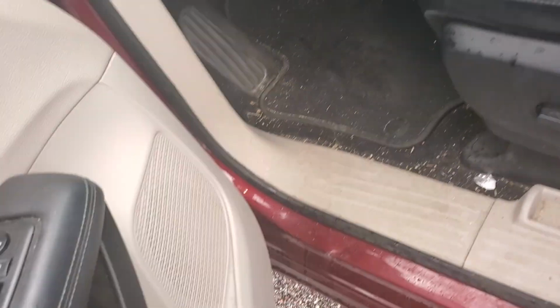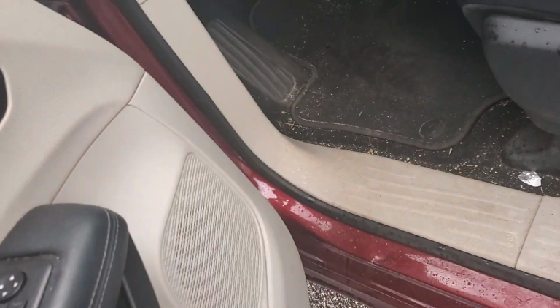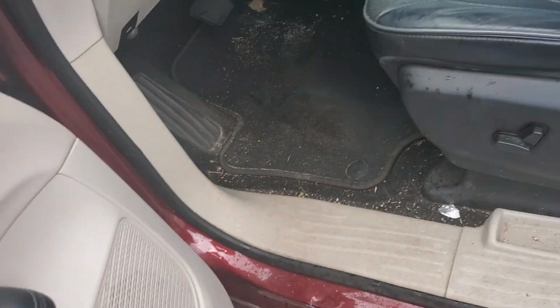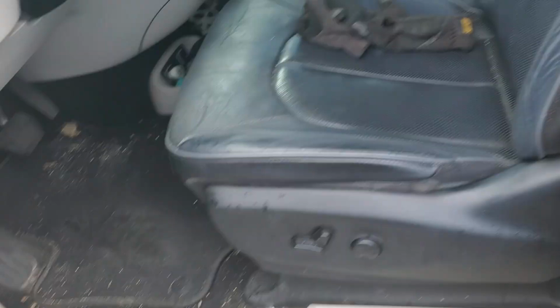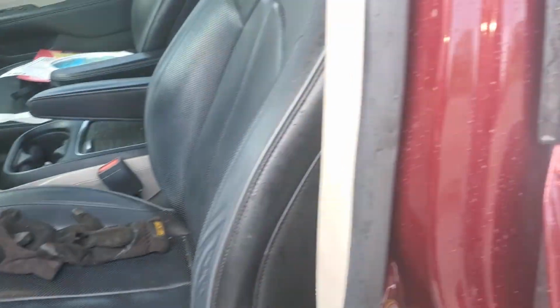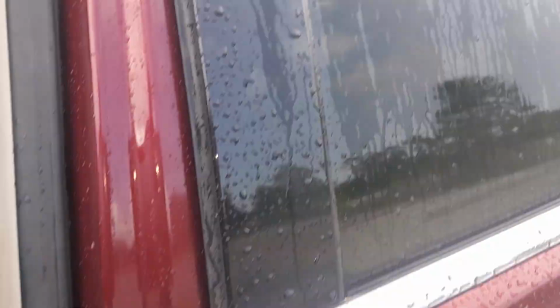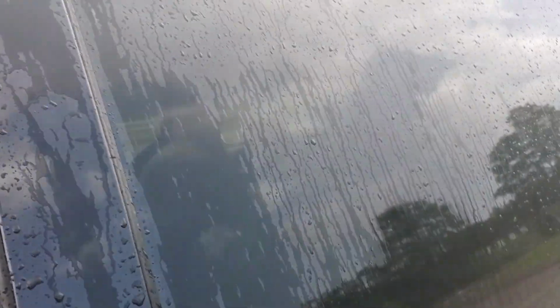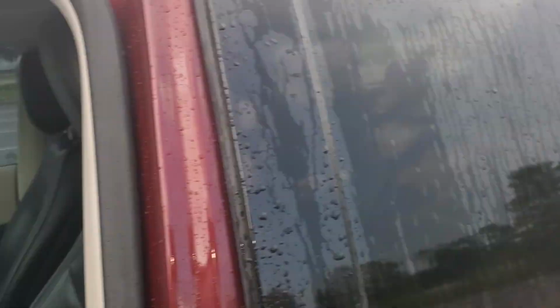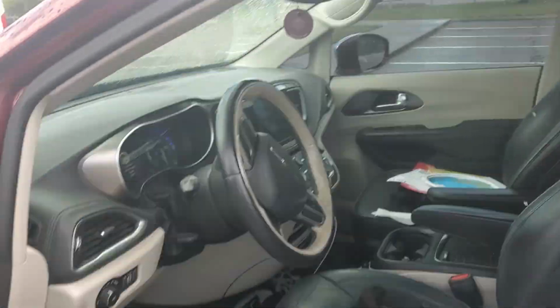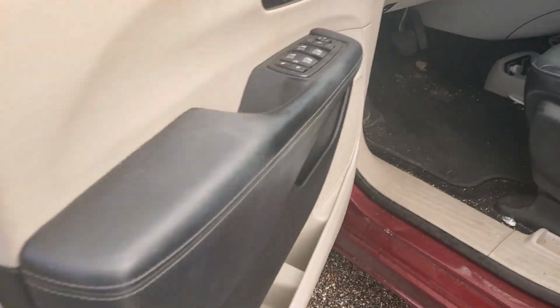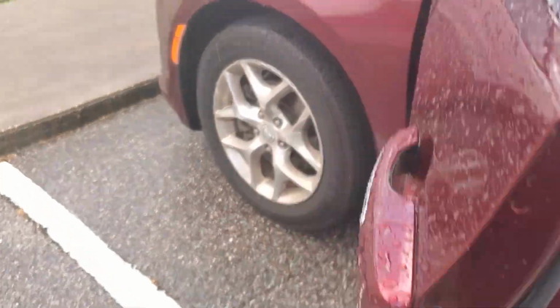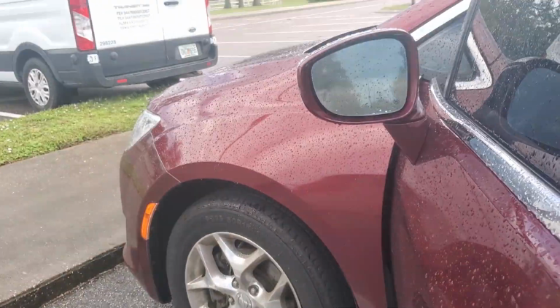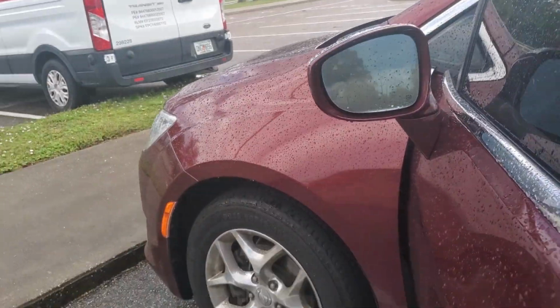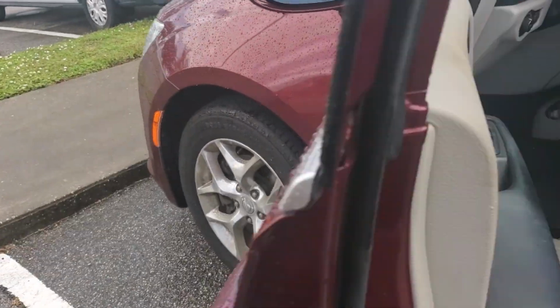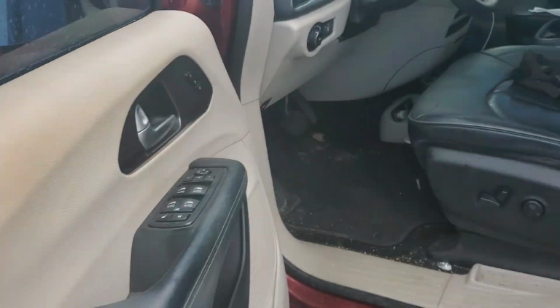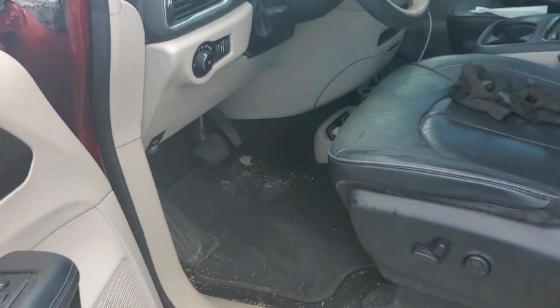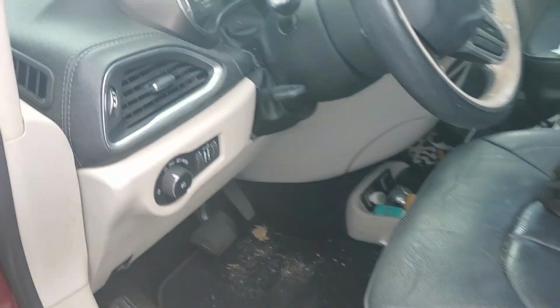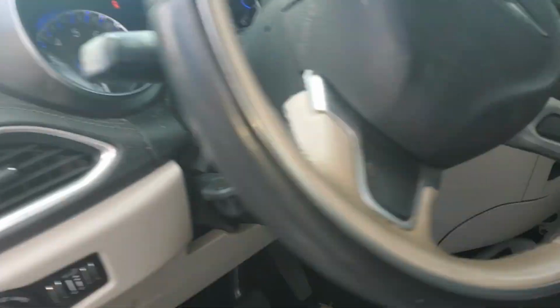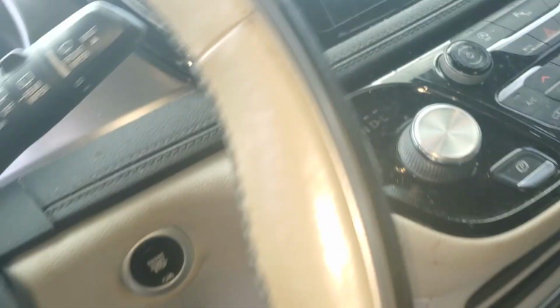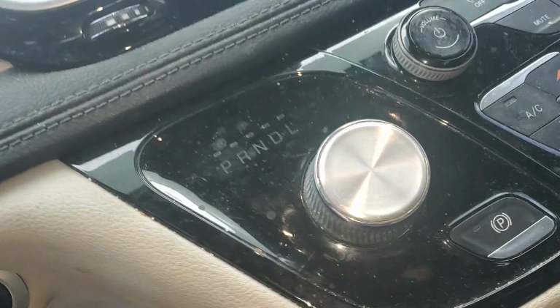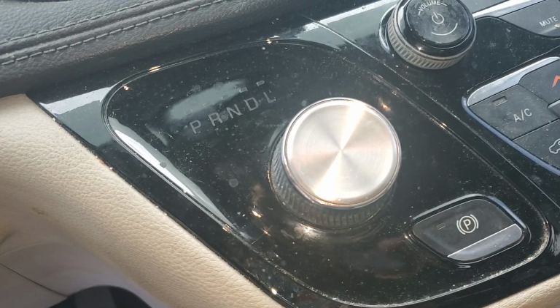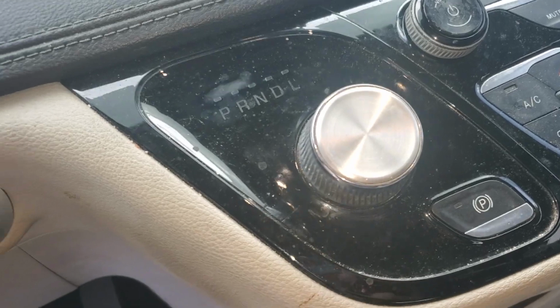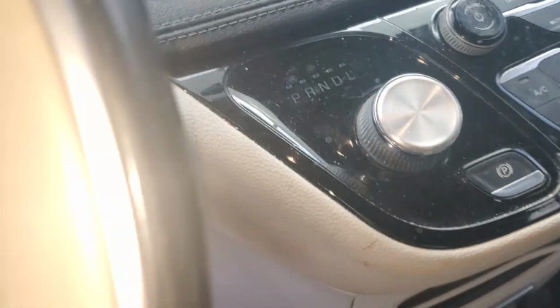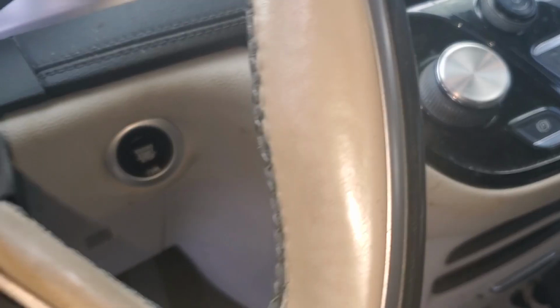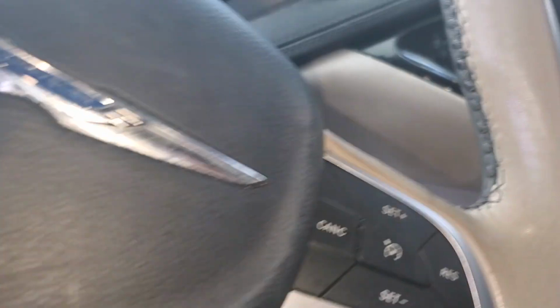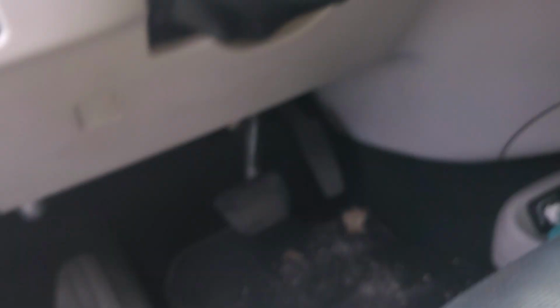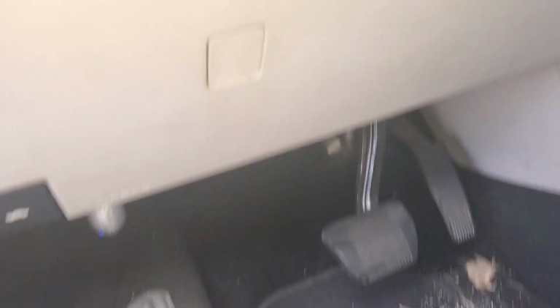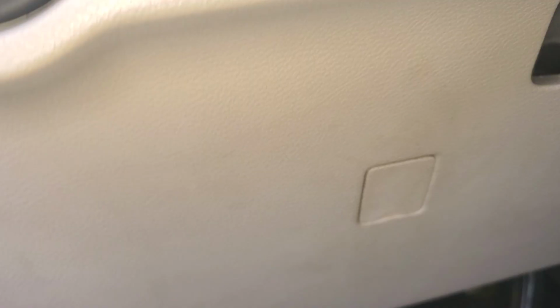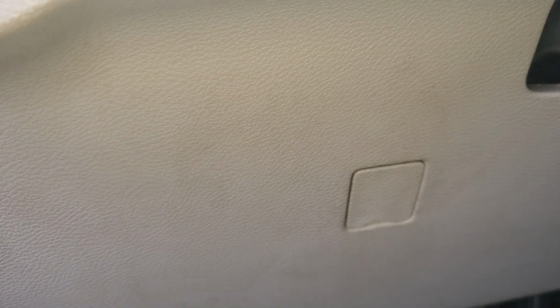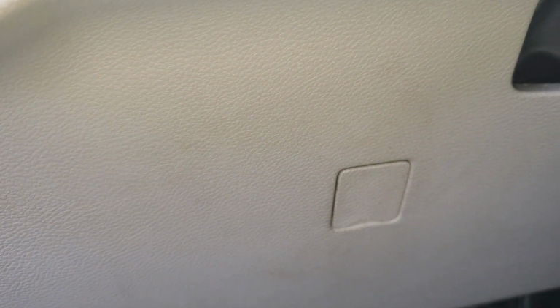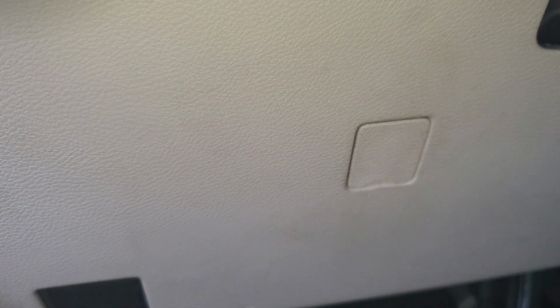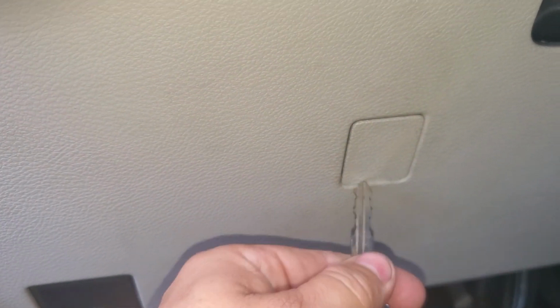Hey guys, Rusty here from Dougley HP. Today I'm working on a 2018 Chrysler Pacifica — it's got the electronic knob. Just gonna do a really quick one: this is how we get it into neutral.